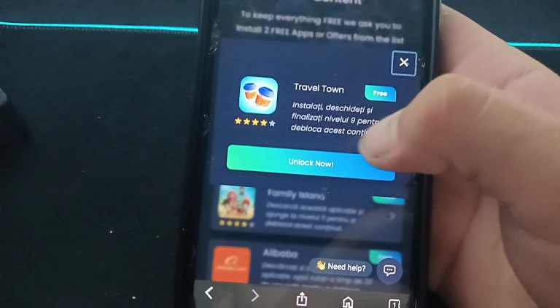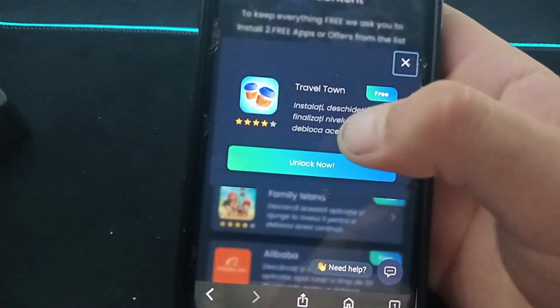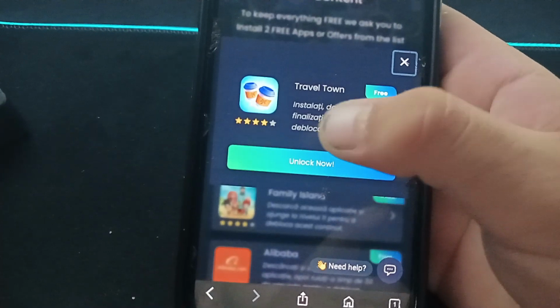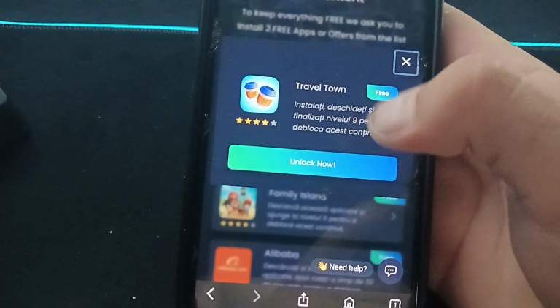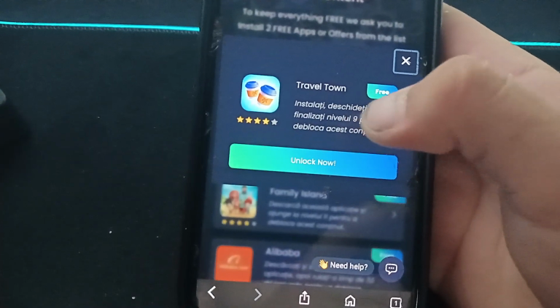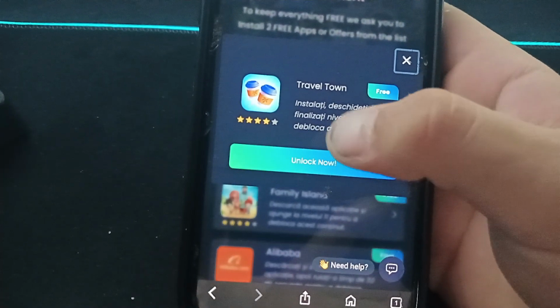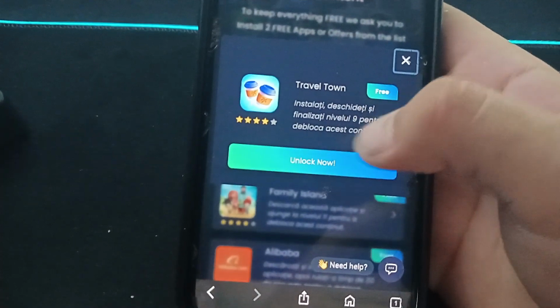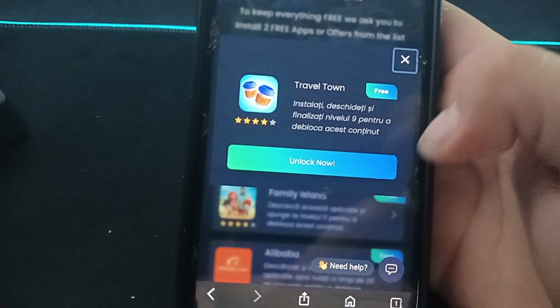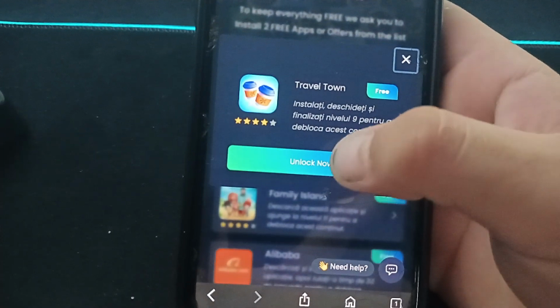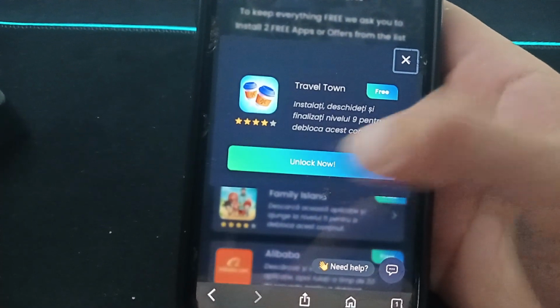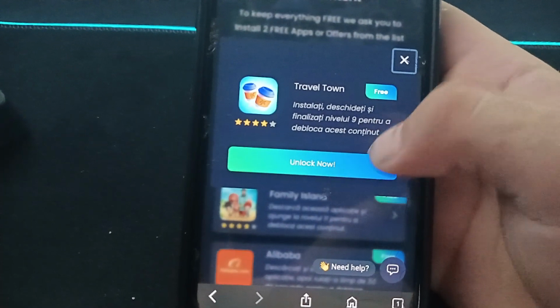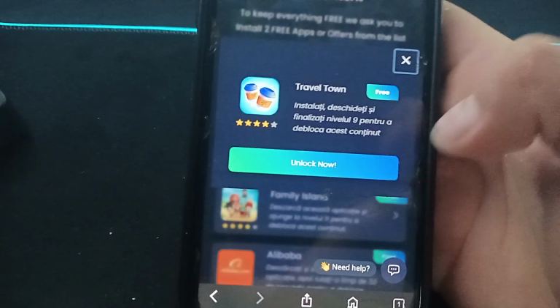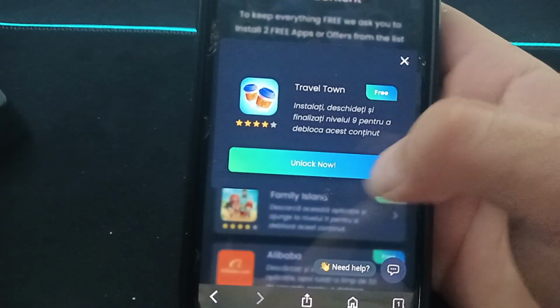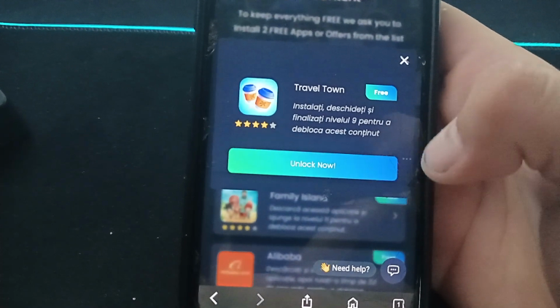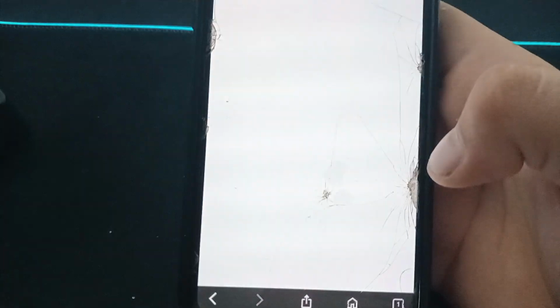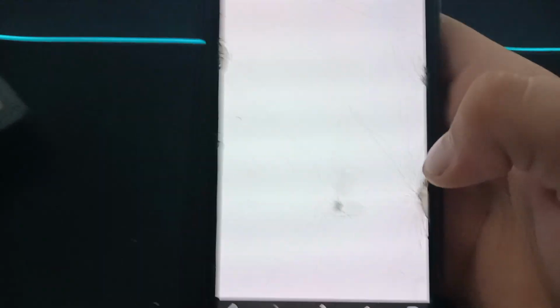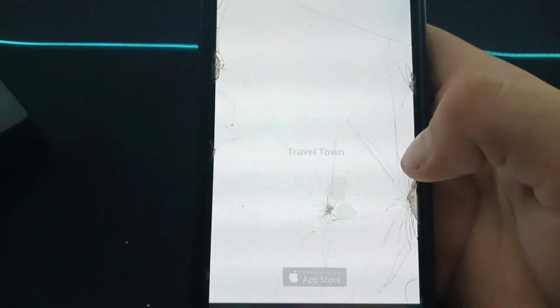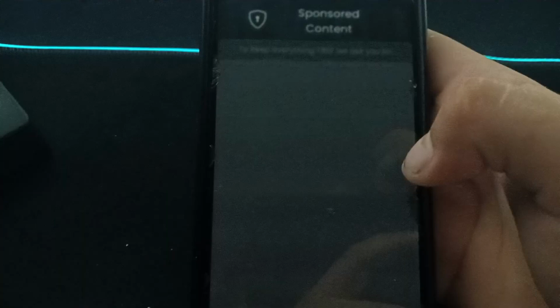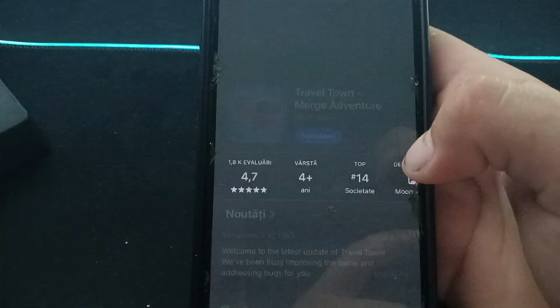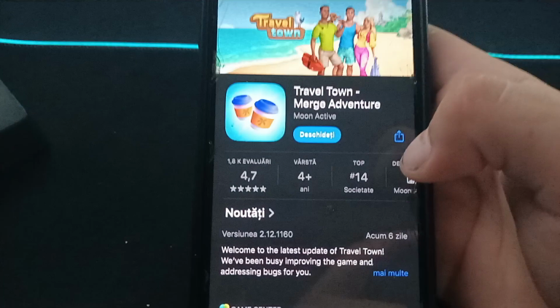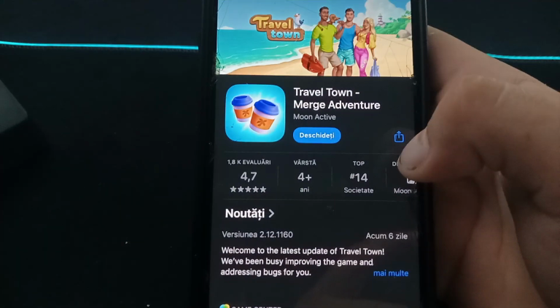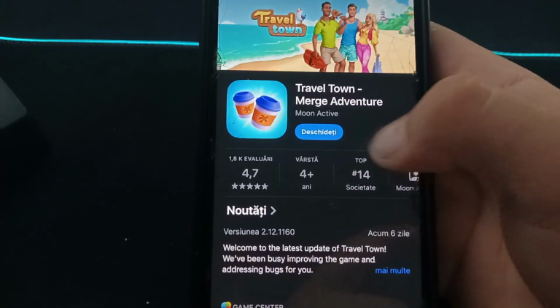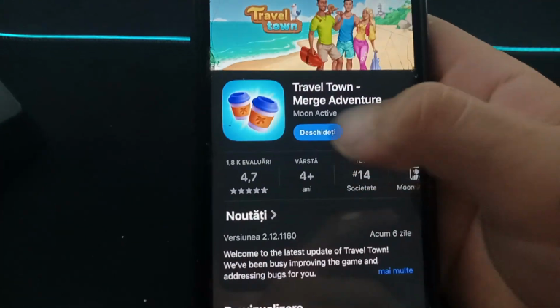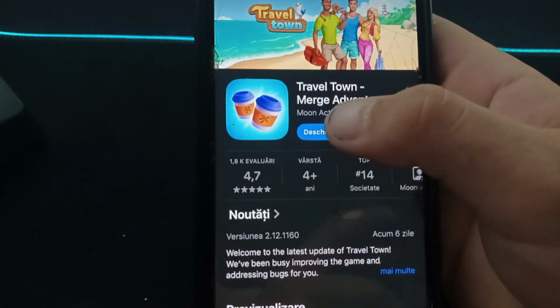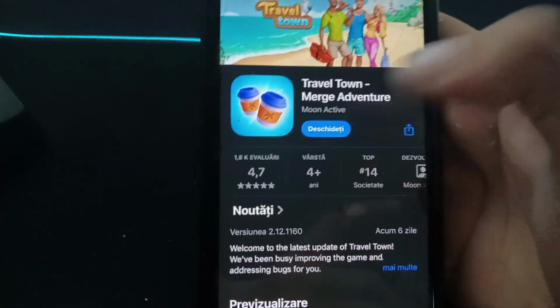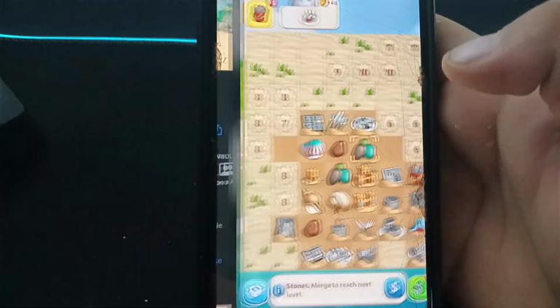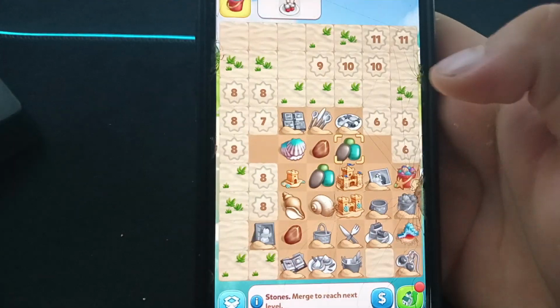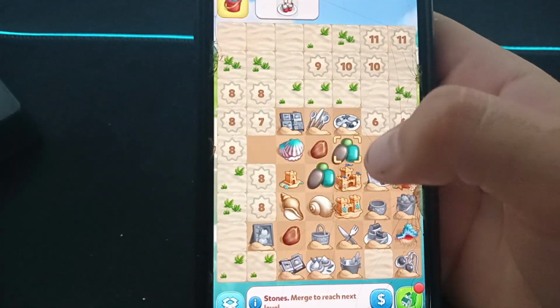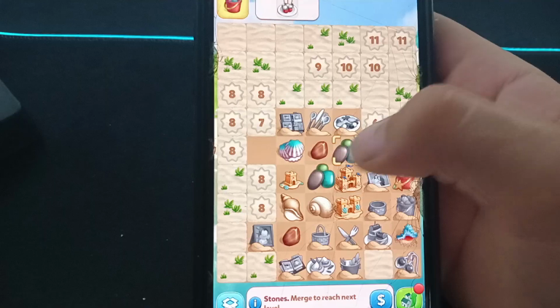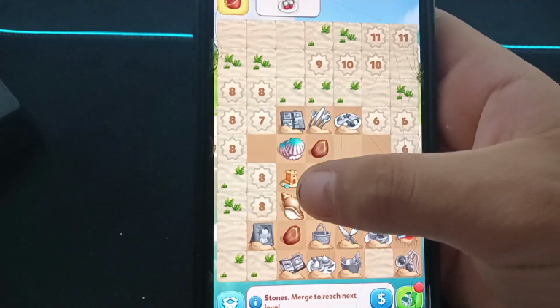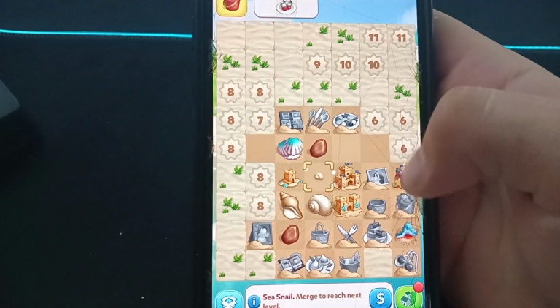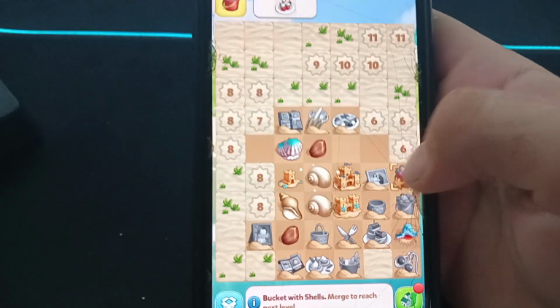I select this offer: Travel Town — installing the game. As you can see, the instruction is: inside the game, open it and reach level 9. Click Unlock Now. As you can see, I'm going to the App Store. You need to install the game, open it, and then just play to reach level 9.